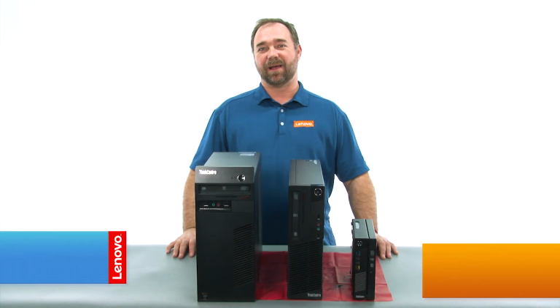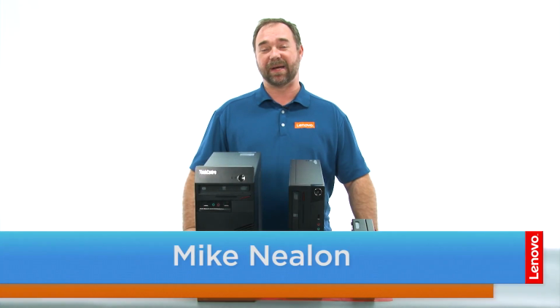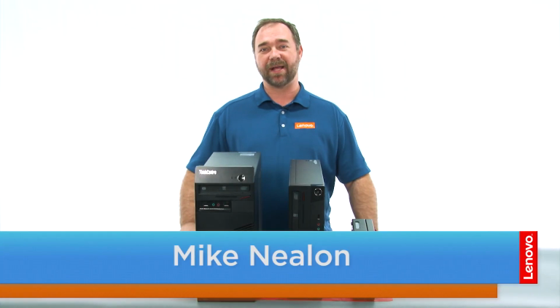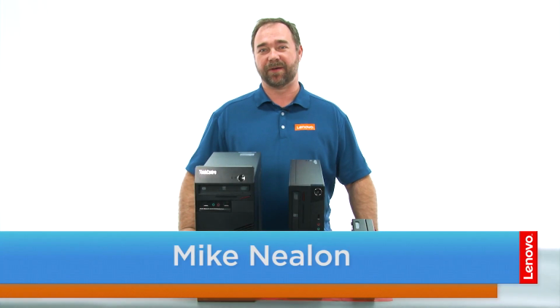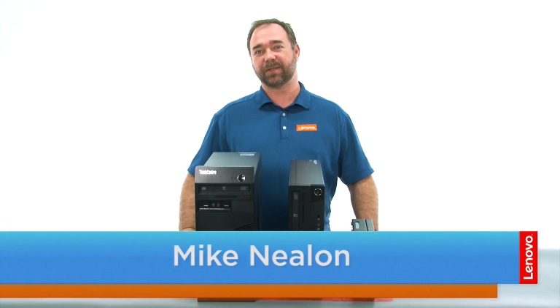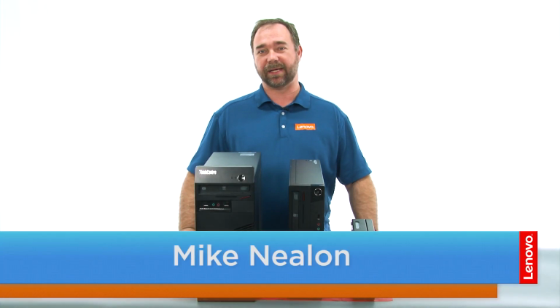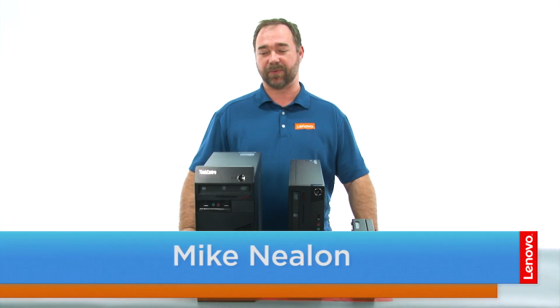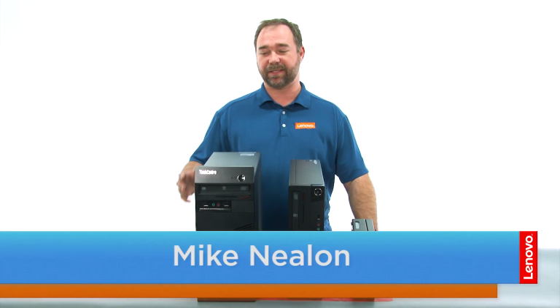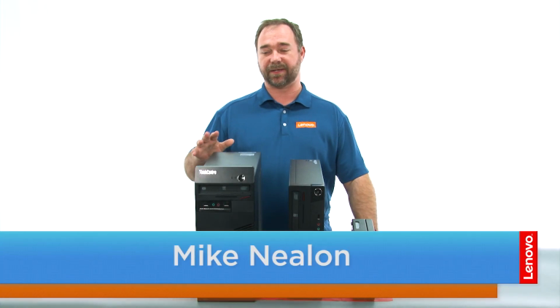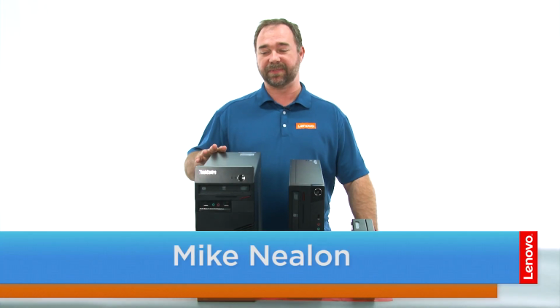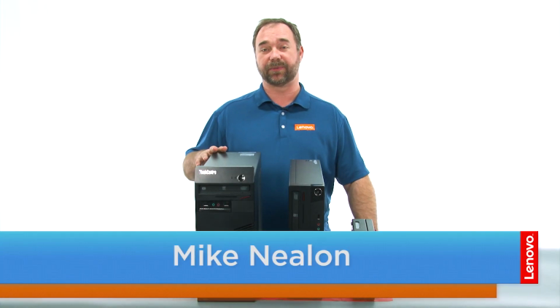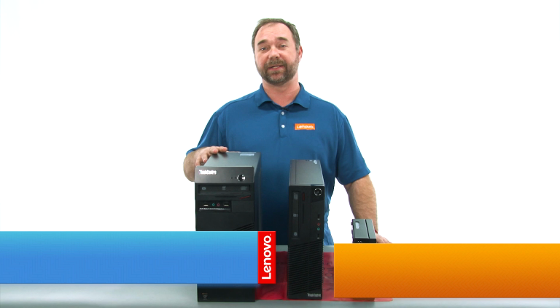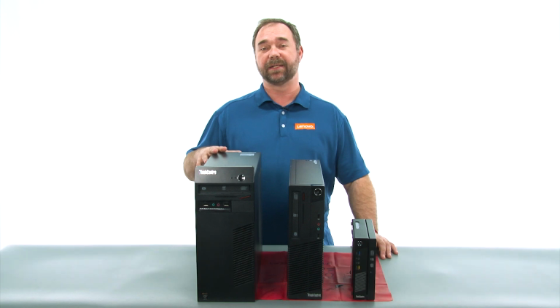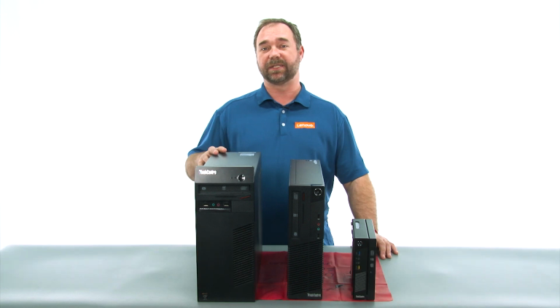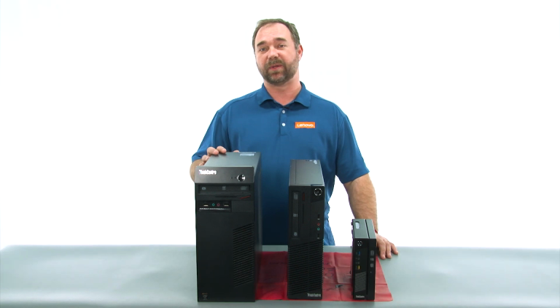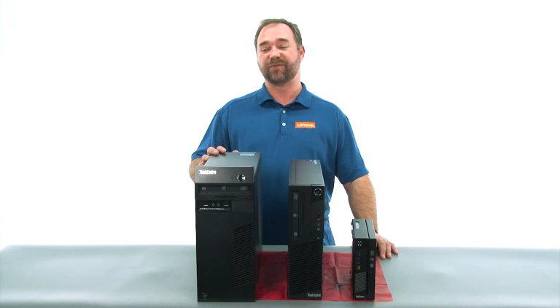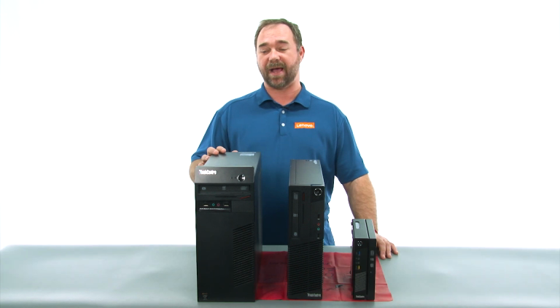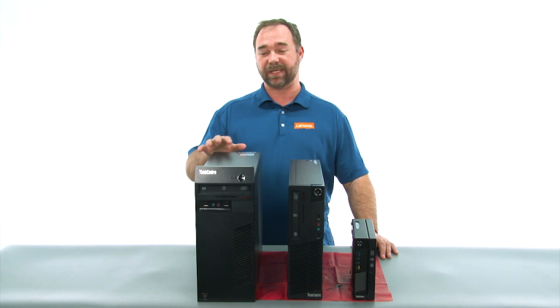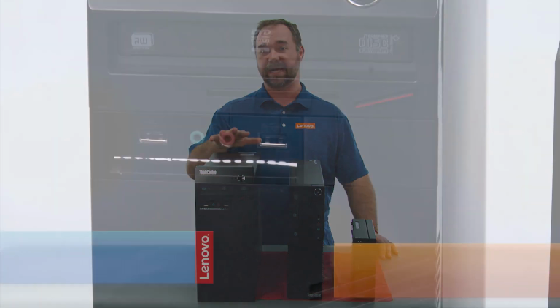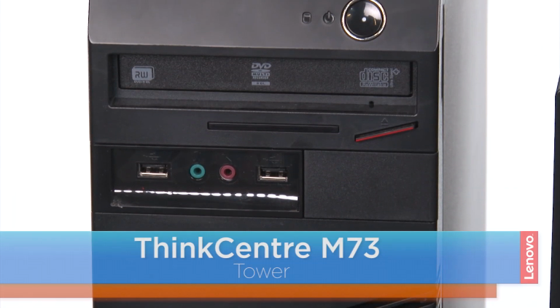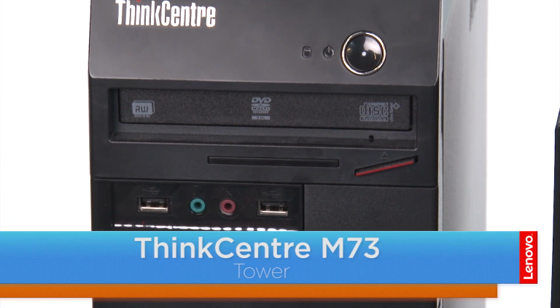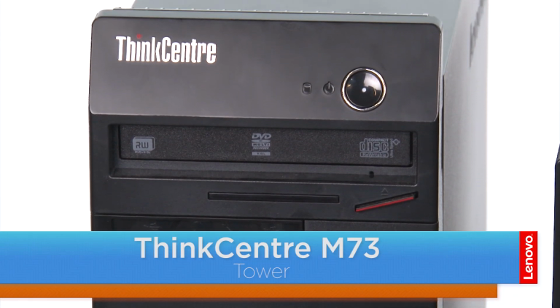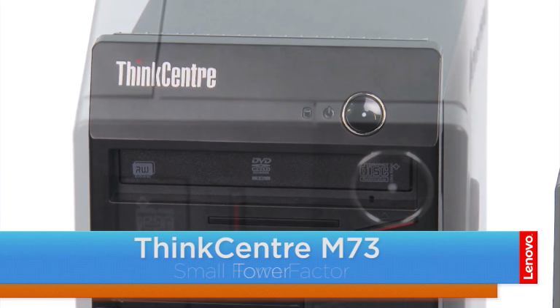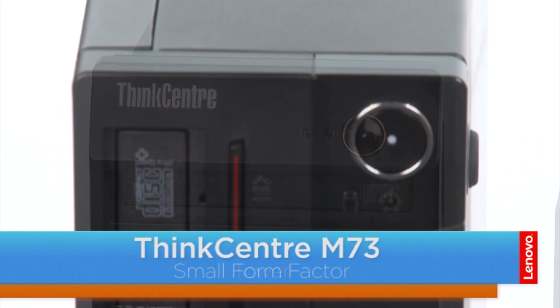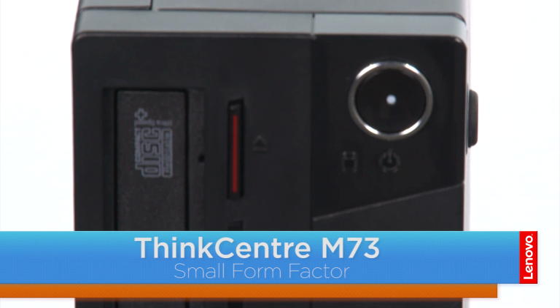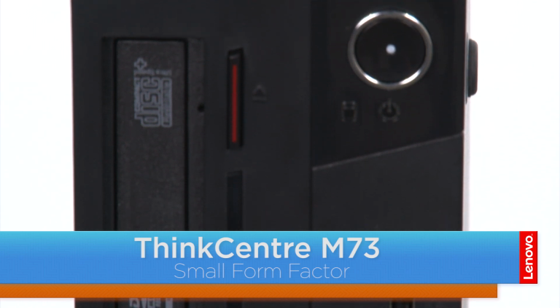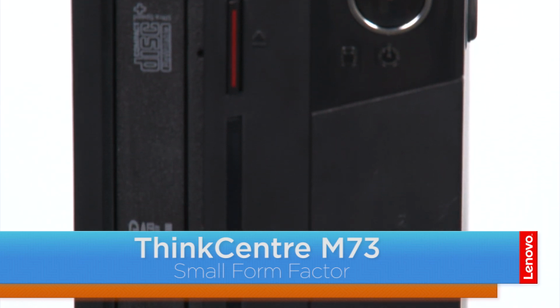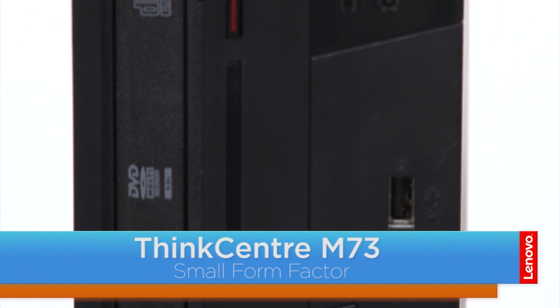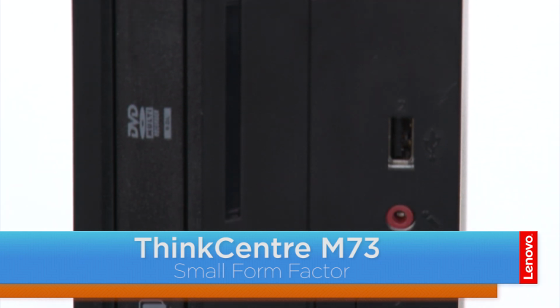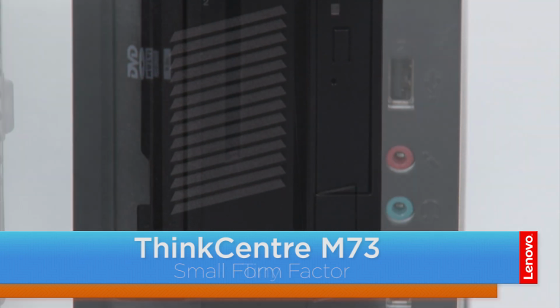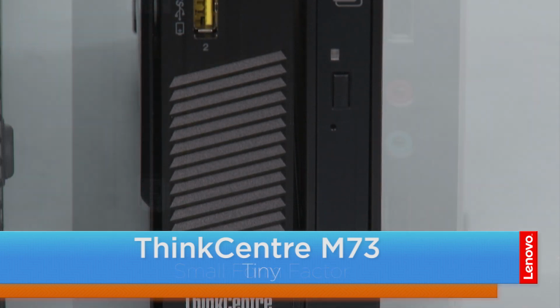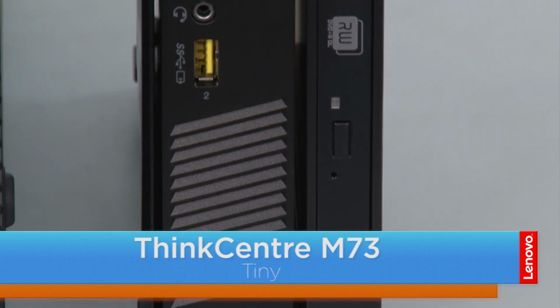Hi everybody. I'm Mike with Lenovo, and I'm here with the ThinkCenter M73 series, which is available in three form factors. We have a tower, small, and the tiny.